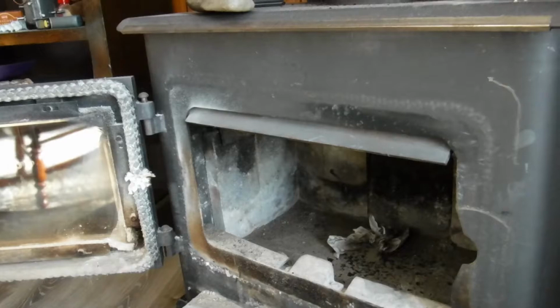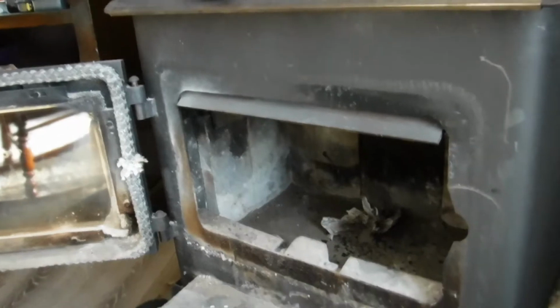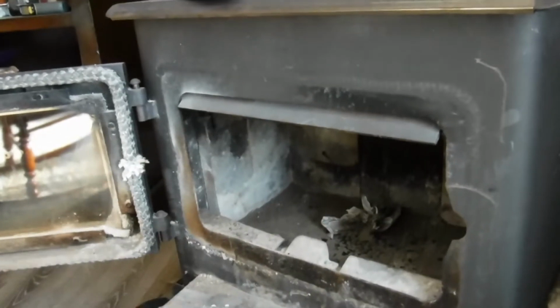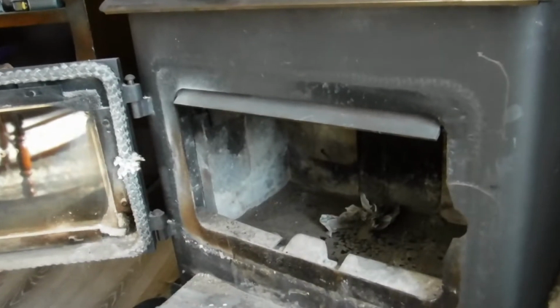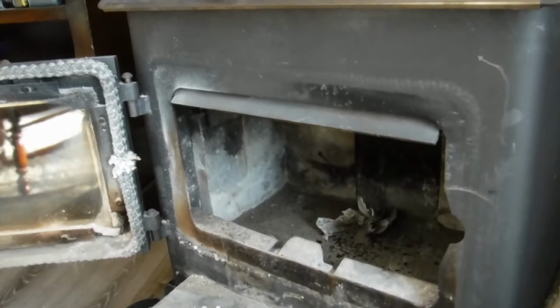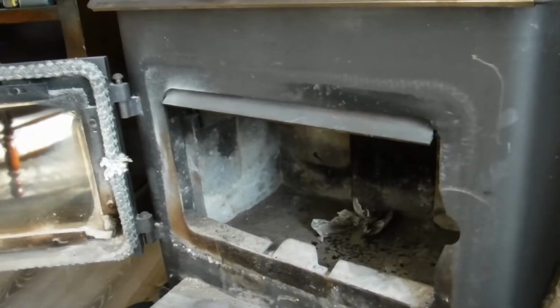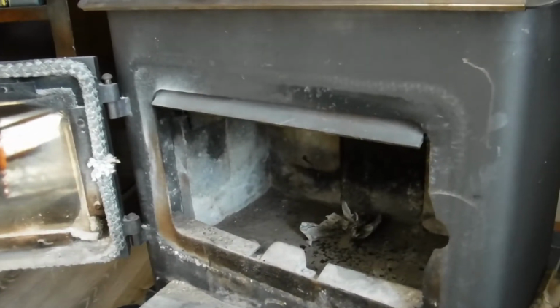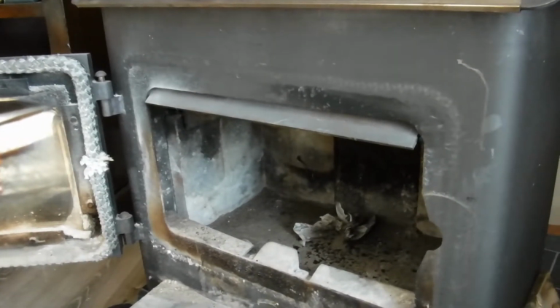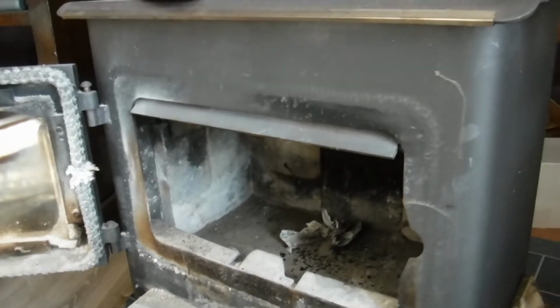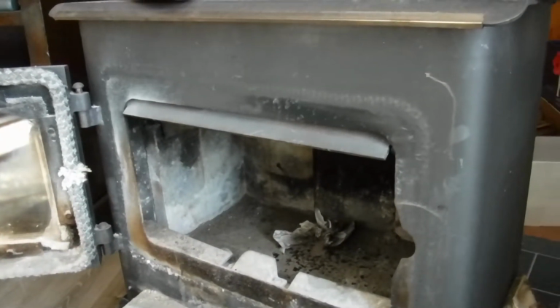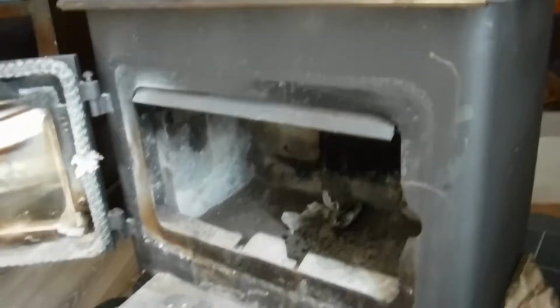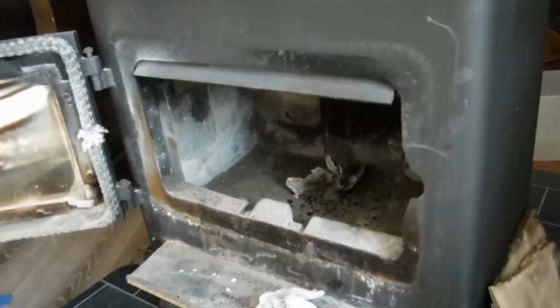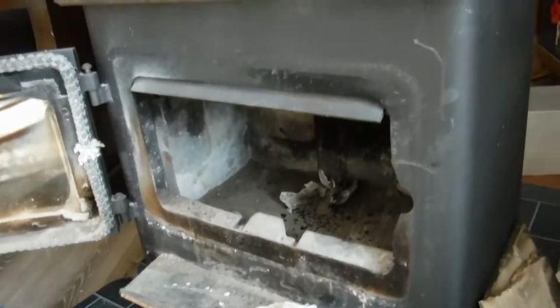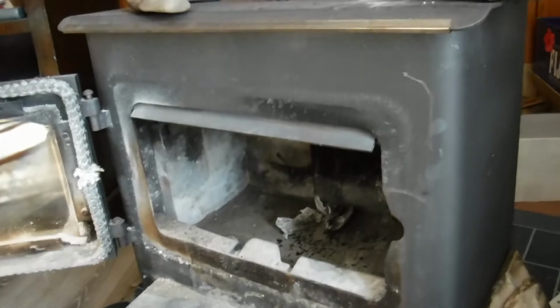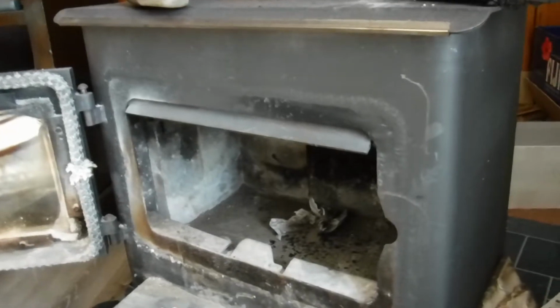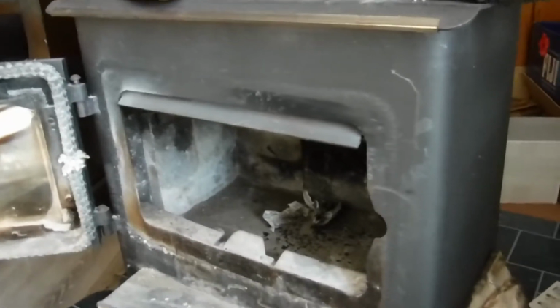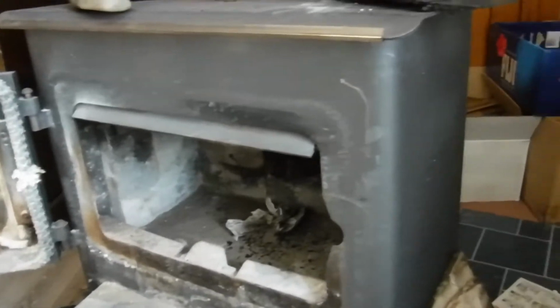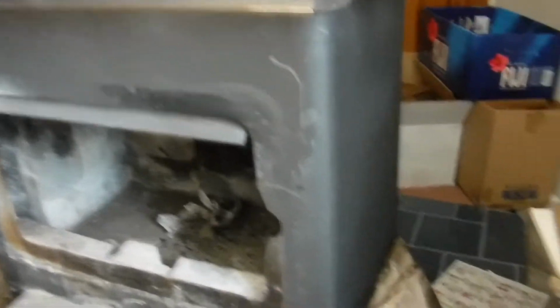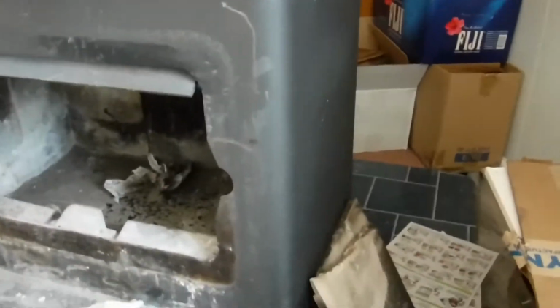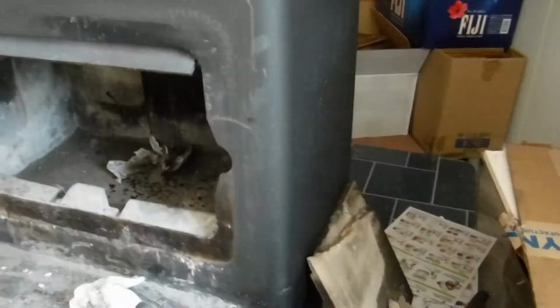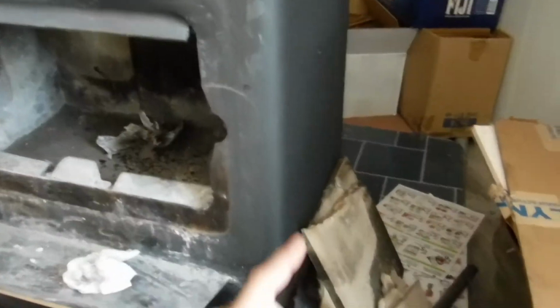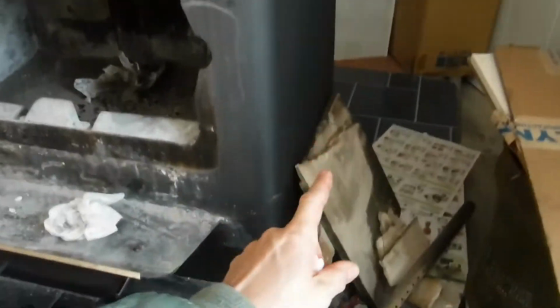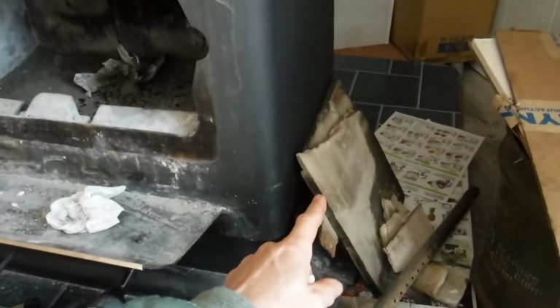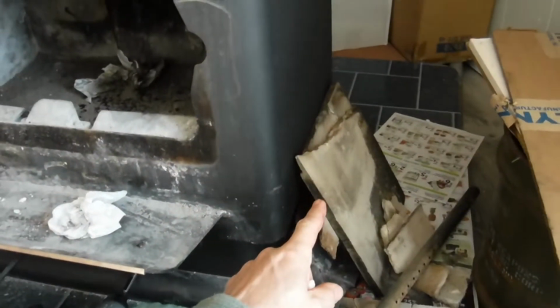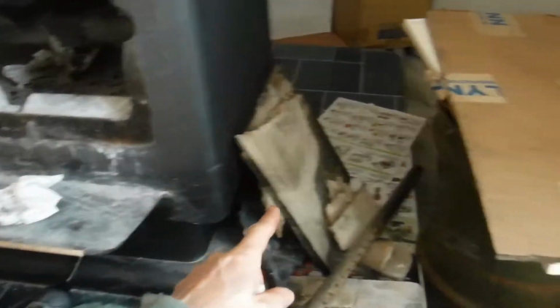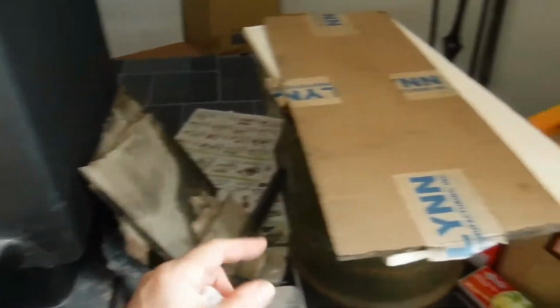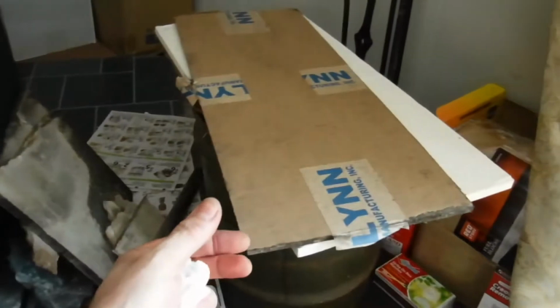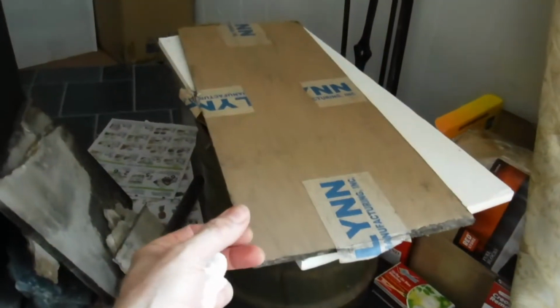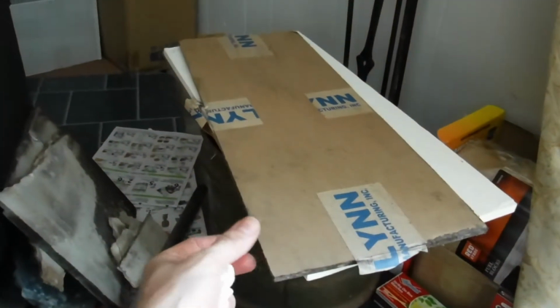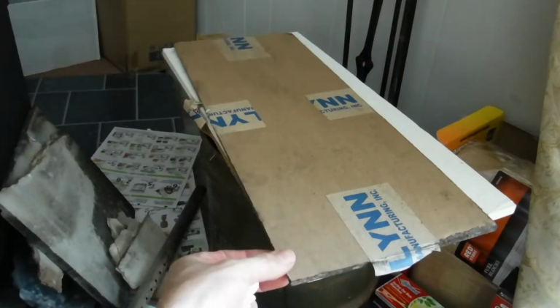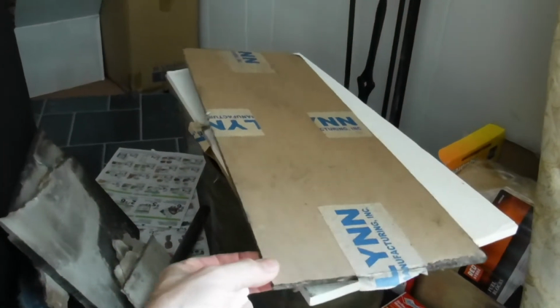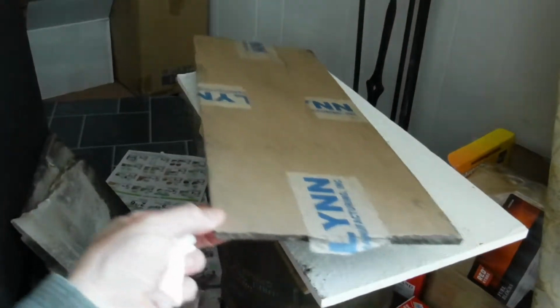Here is the Model 13 NC Manufactured Home purposed wood-burning fire stove baffle replacement. There's the broken baffle, and there is the new baffle right here.